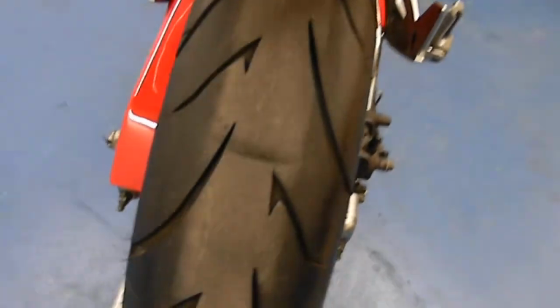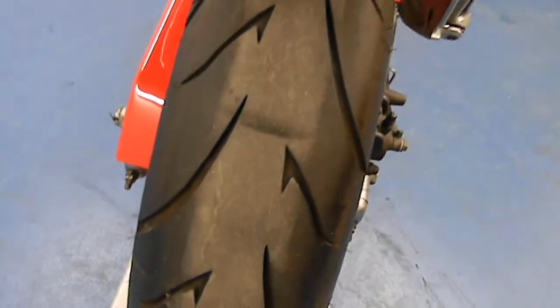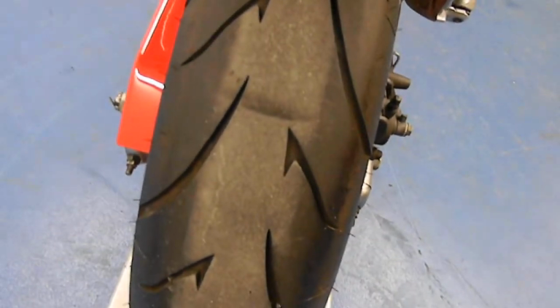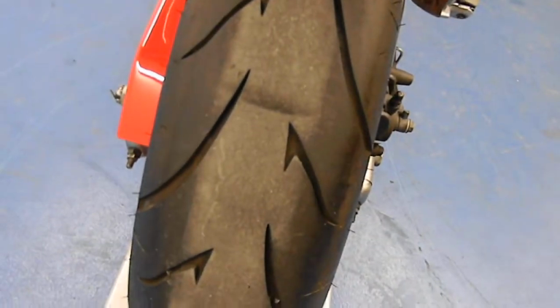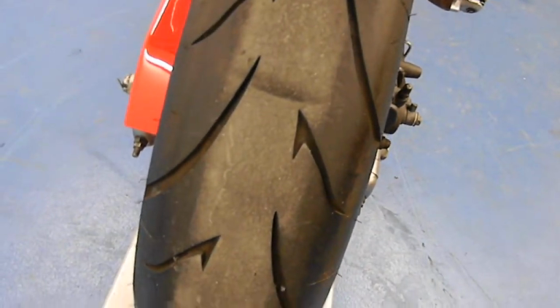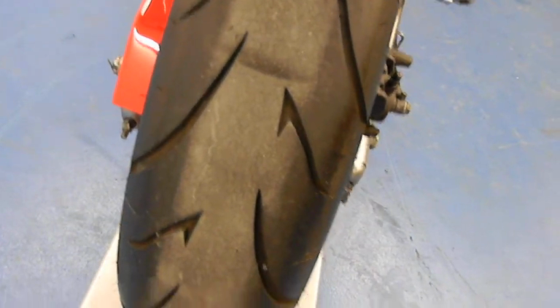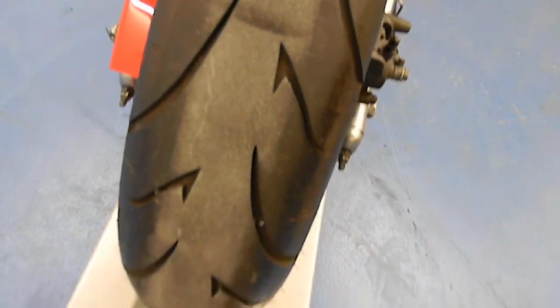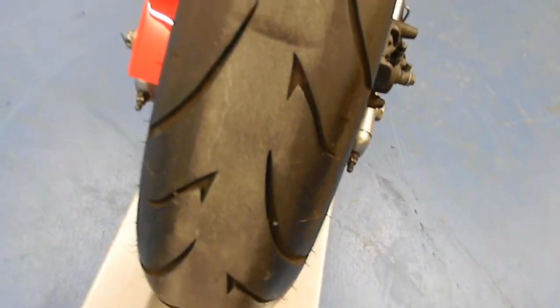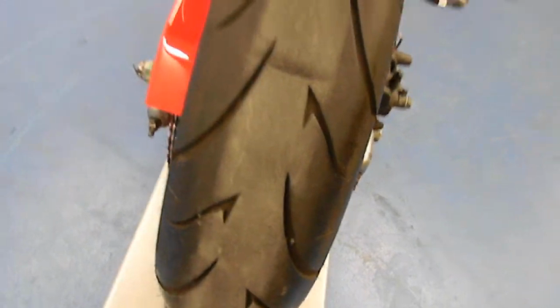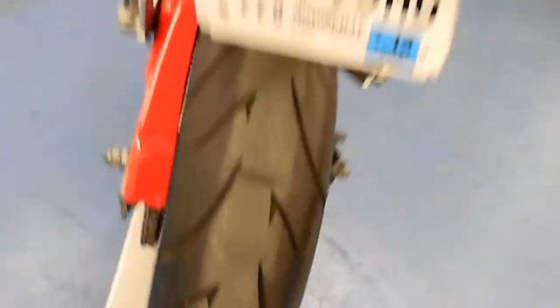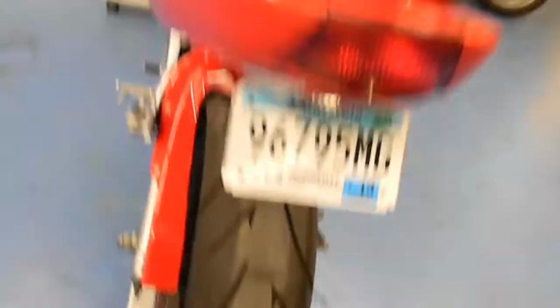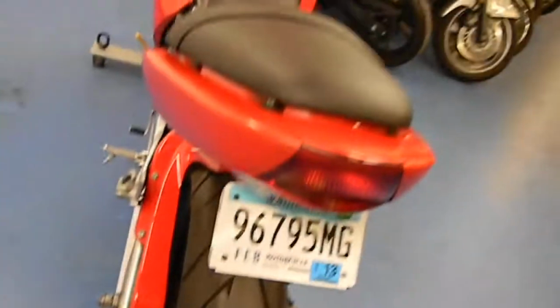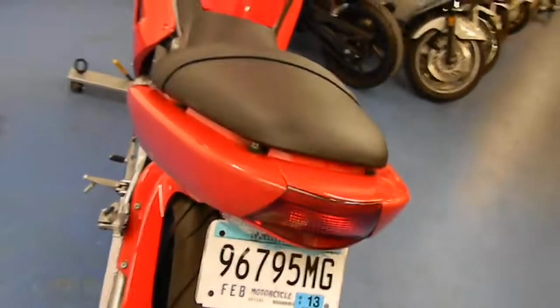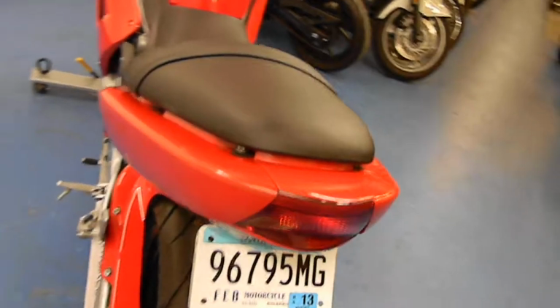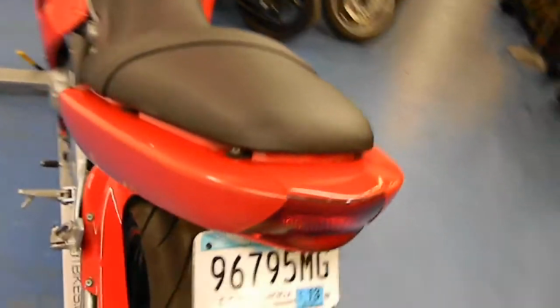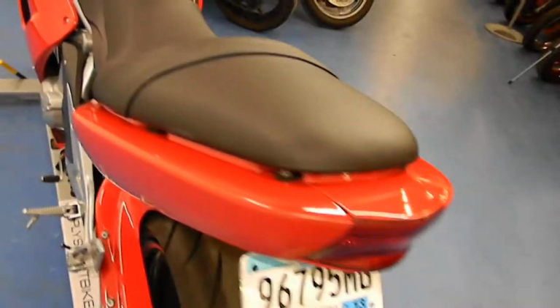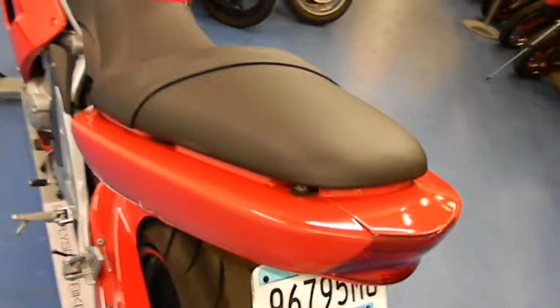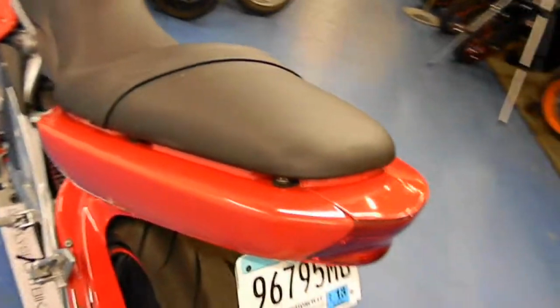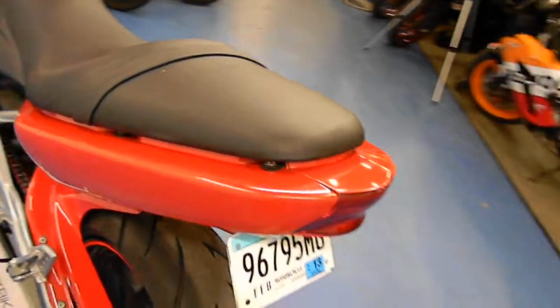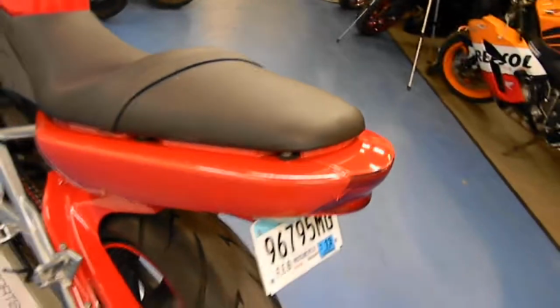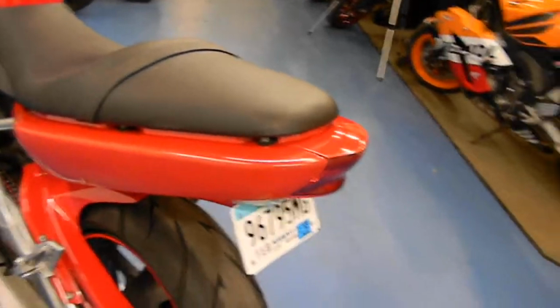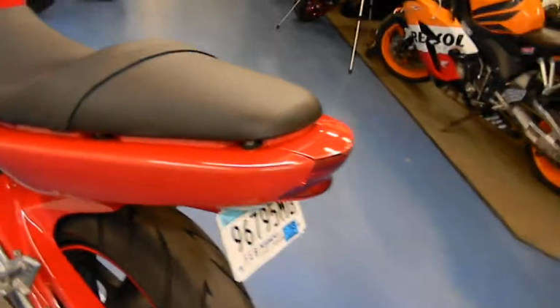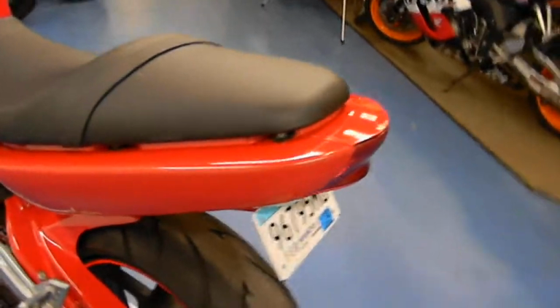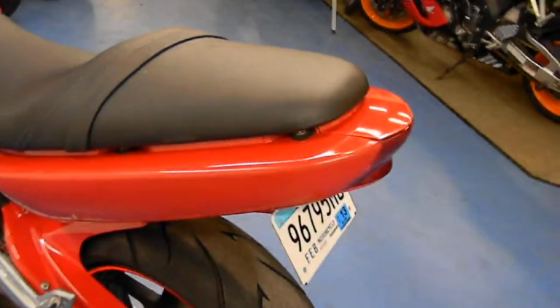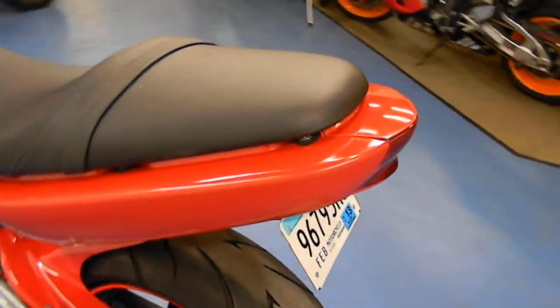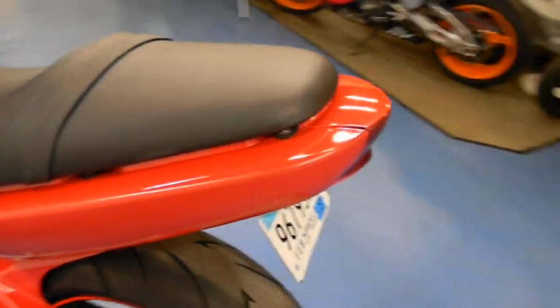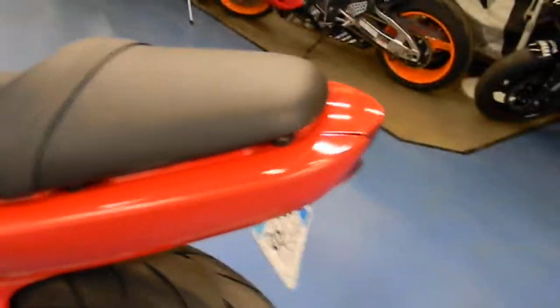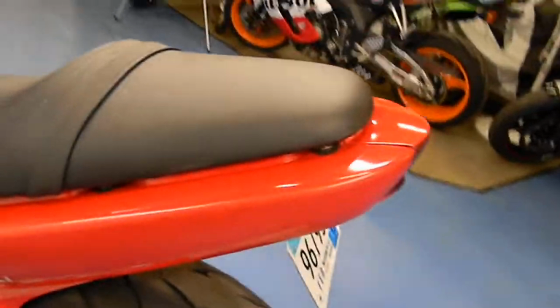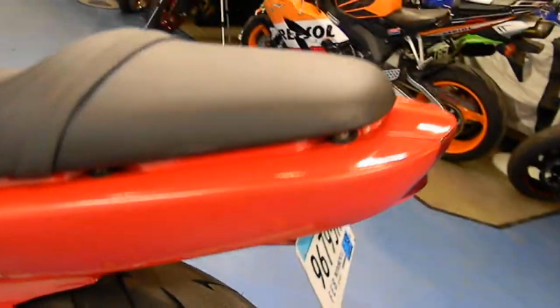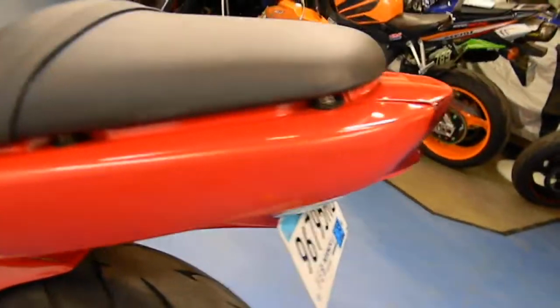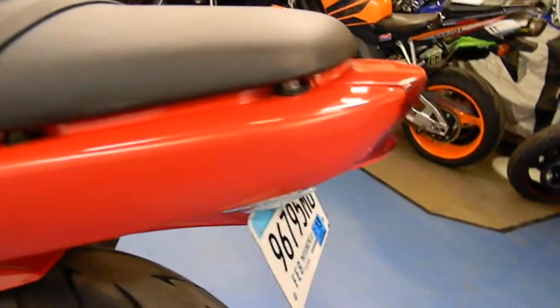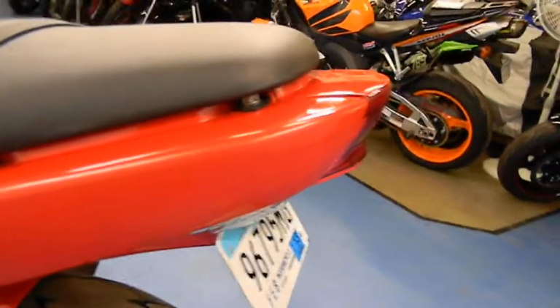The rear tire has excellent tread life left. This bike will receive a full inspection before it leaves the shop. It will also come with a one month, 1,000 mile warranty.